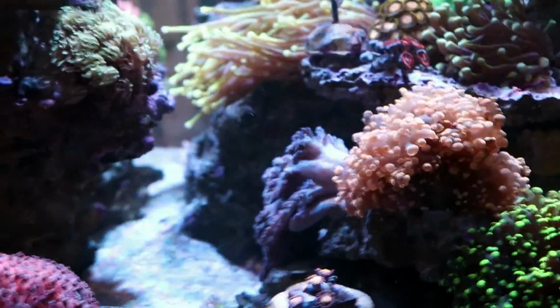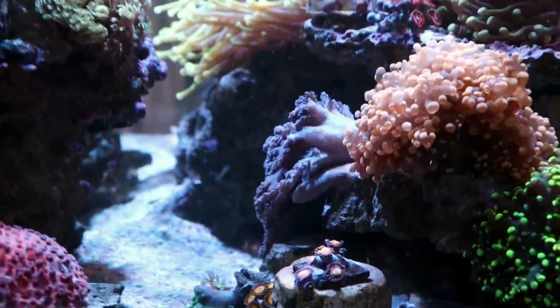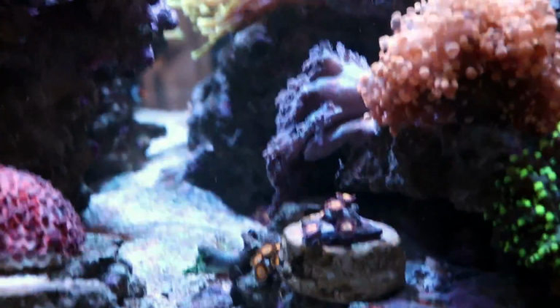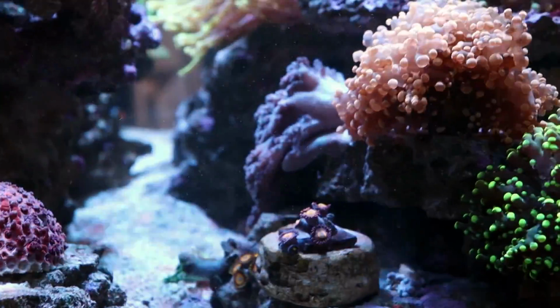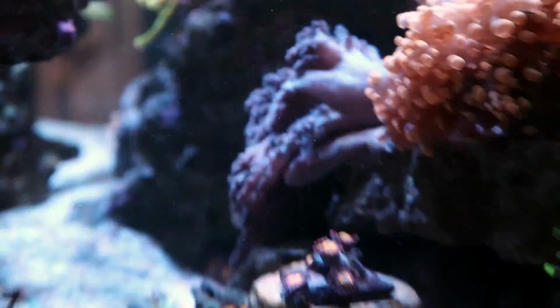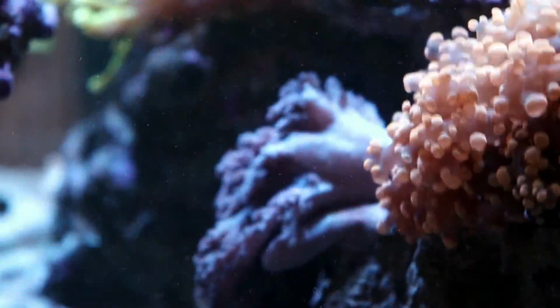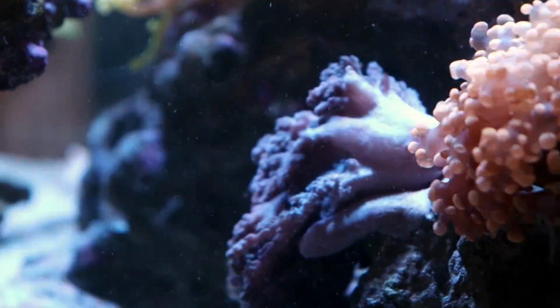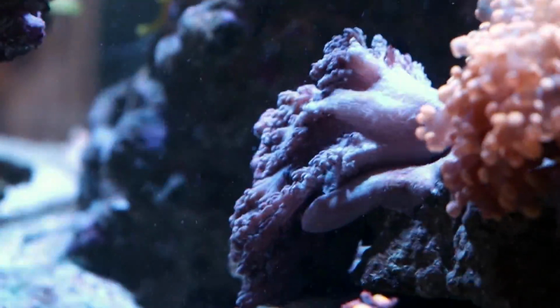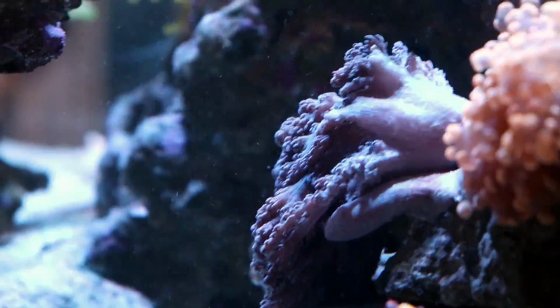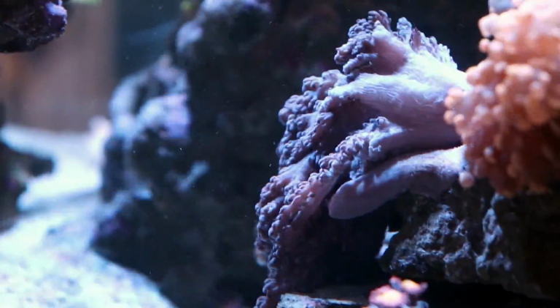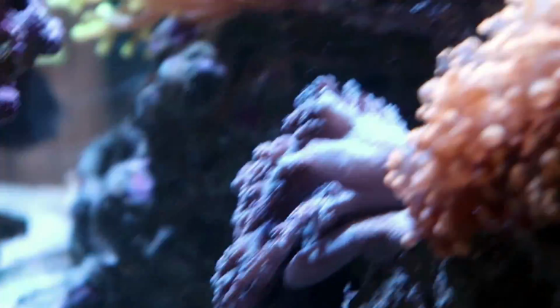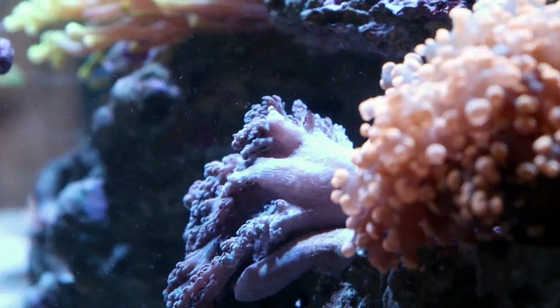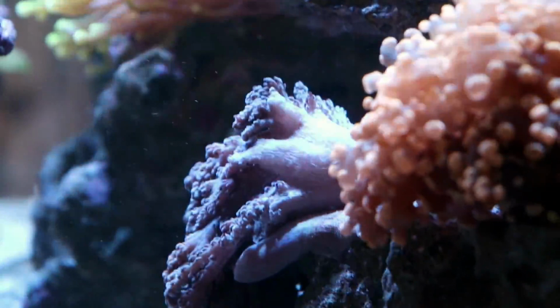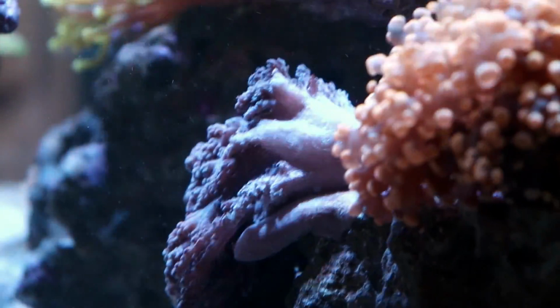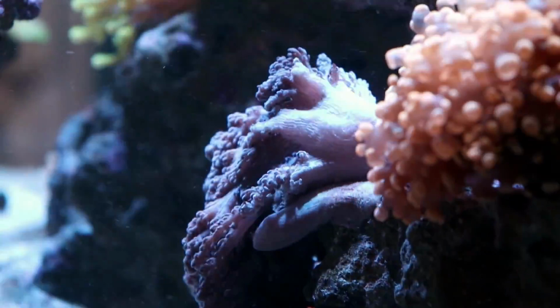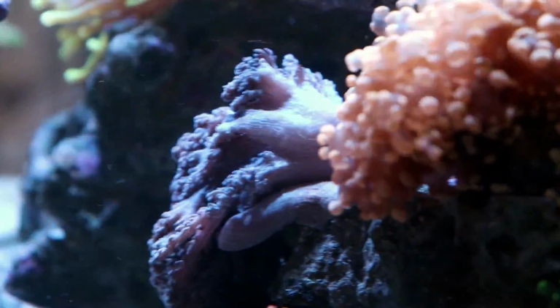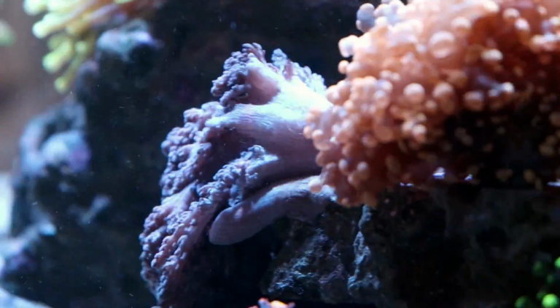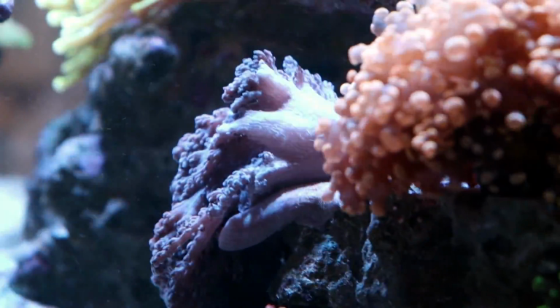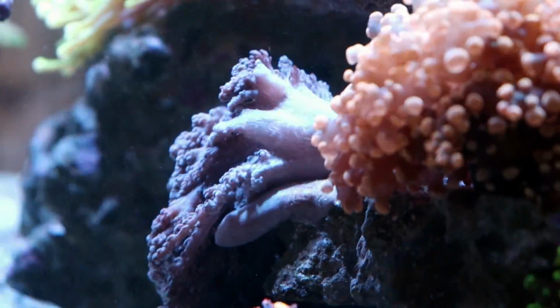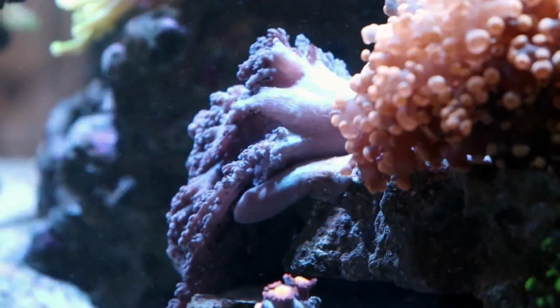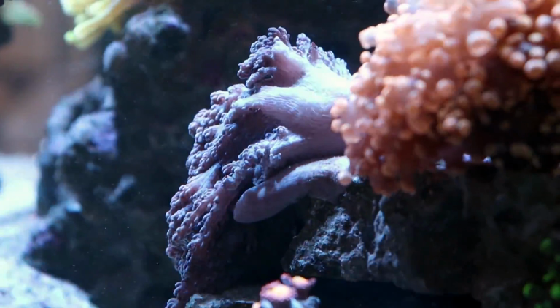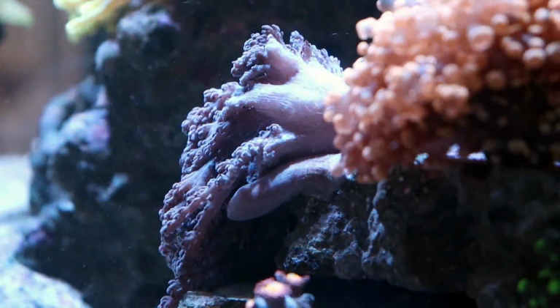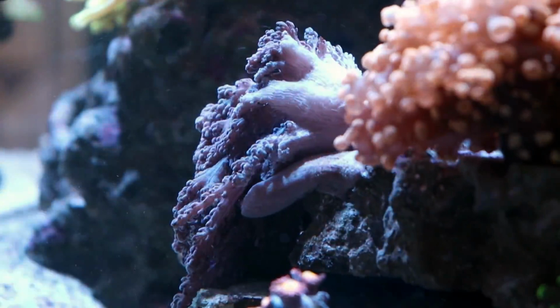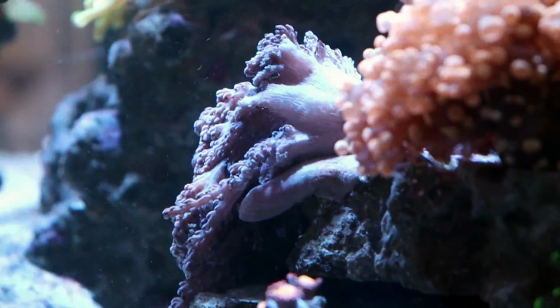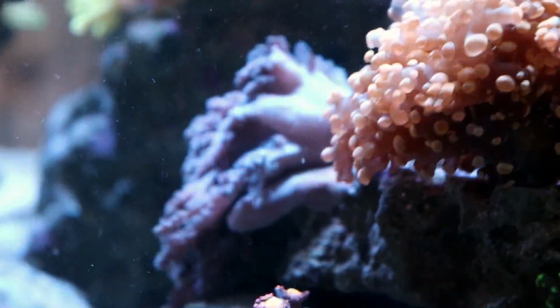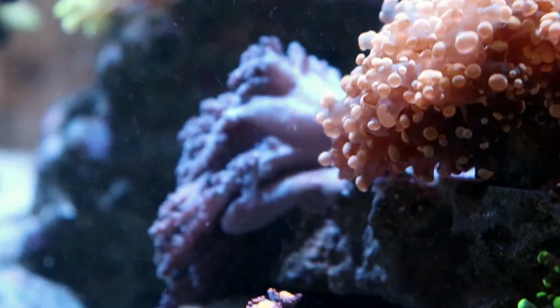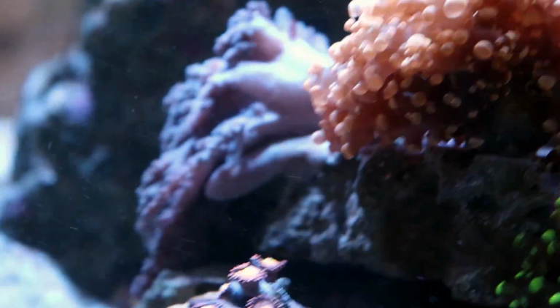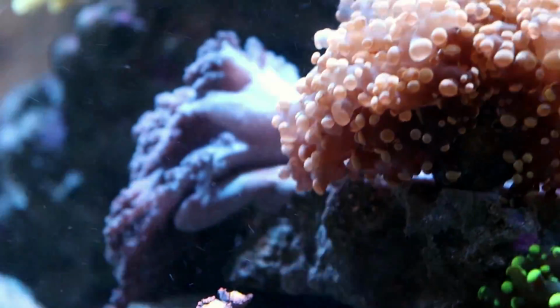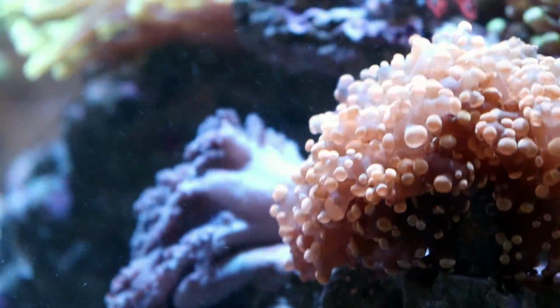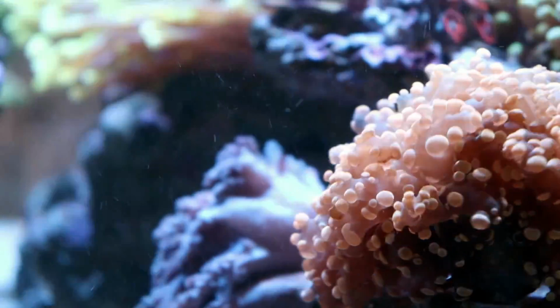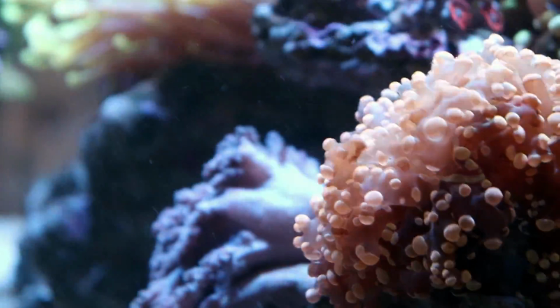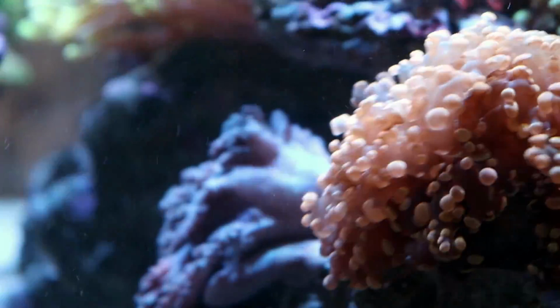You can see here that the Kenya tree is not very happy about getting fragged, but tomorrow he'll be open again just as he was. They recover super, super quick — he's not even going to know what happened to him. Surgery's over, he'll be happy. They're really, really easy to frag.